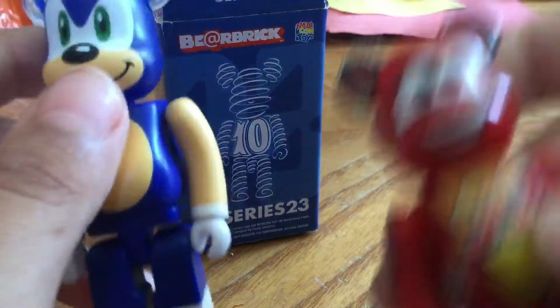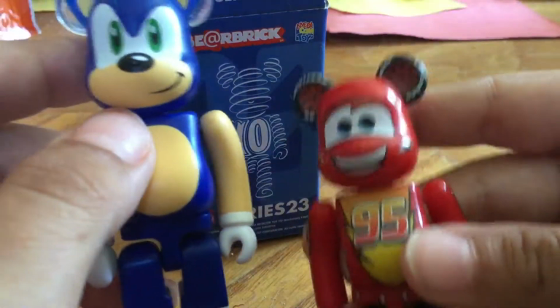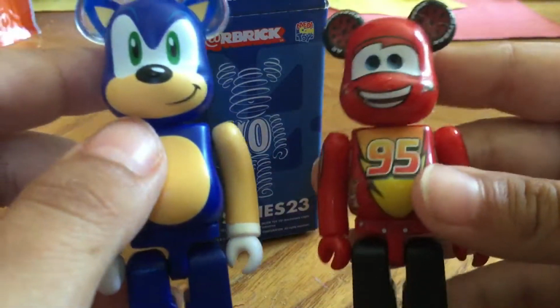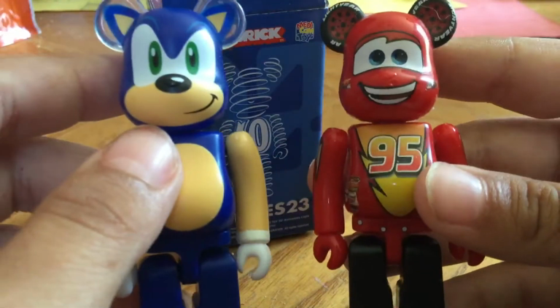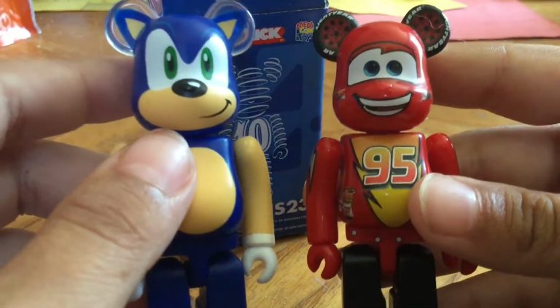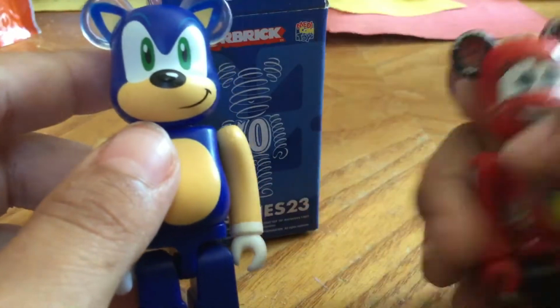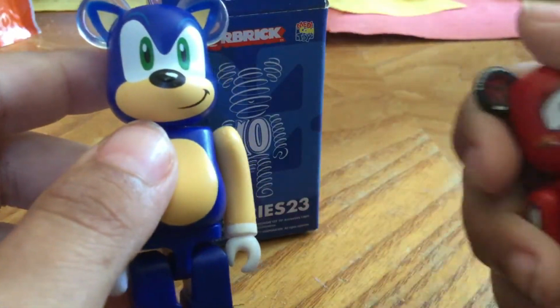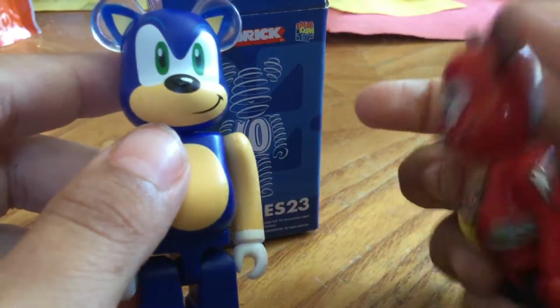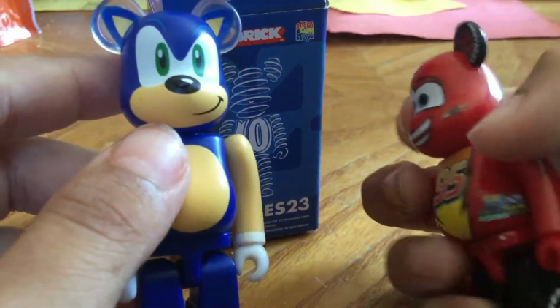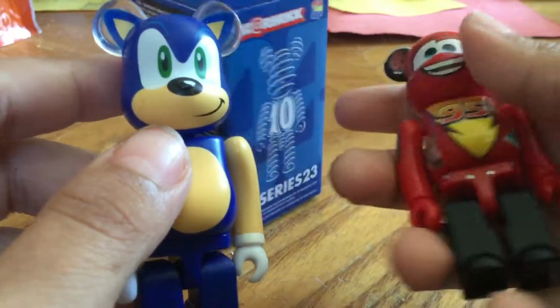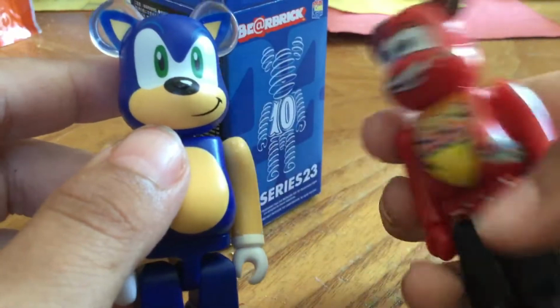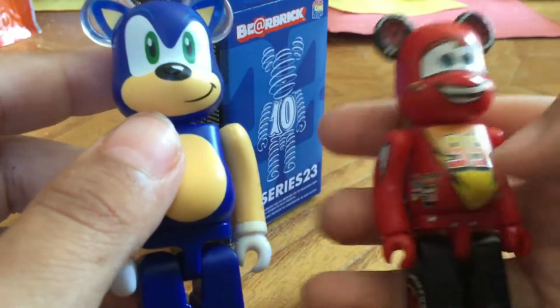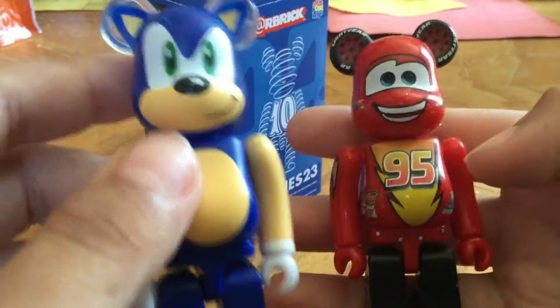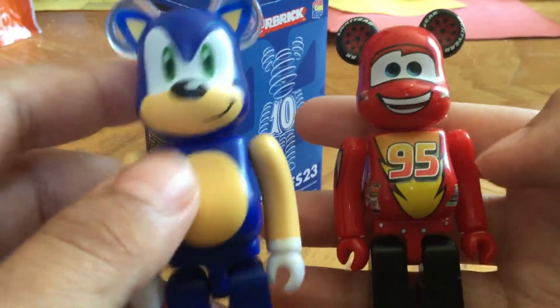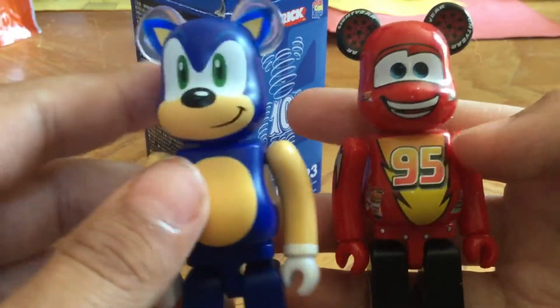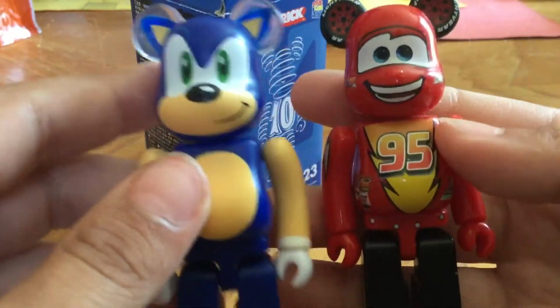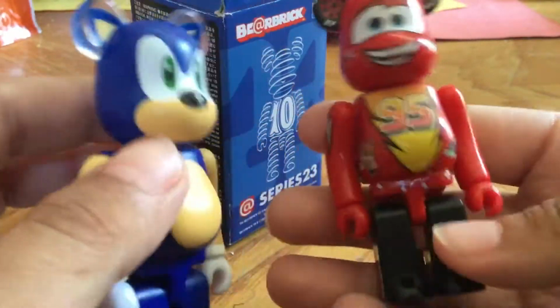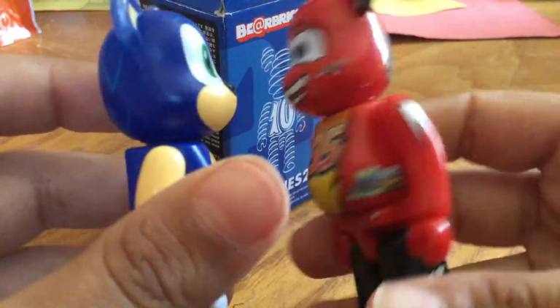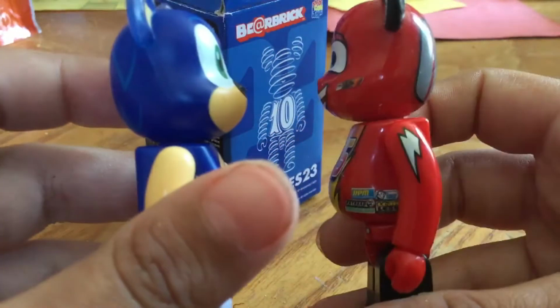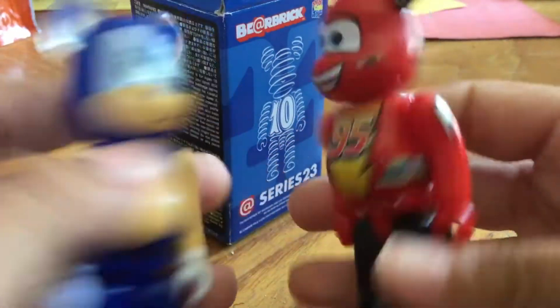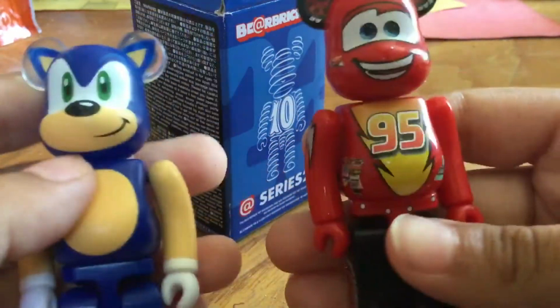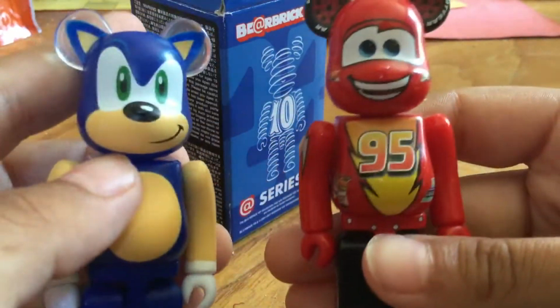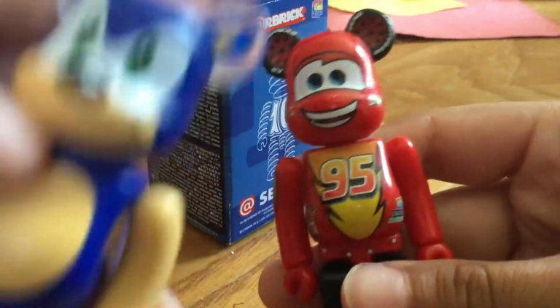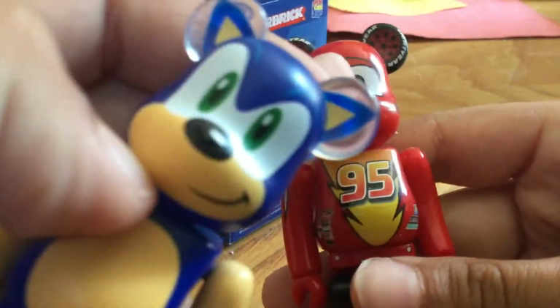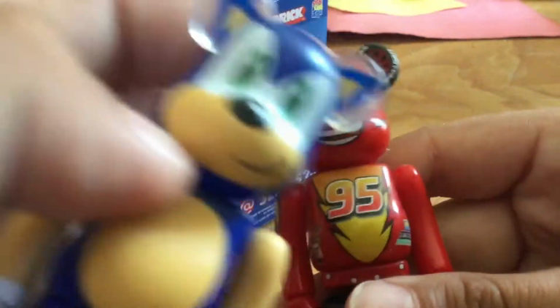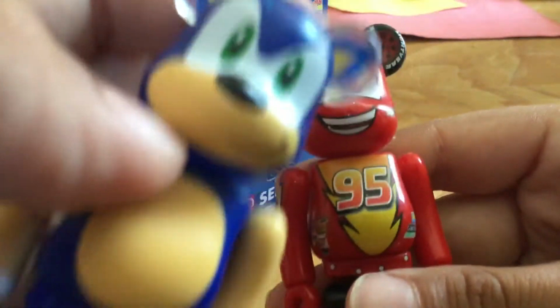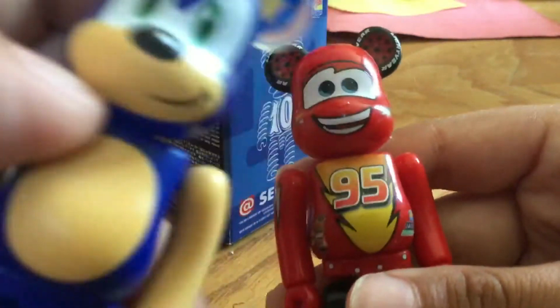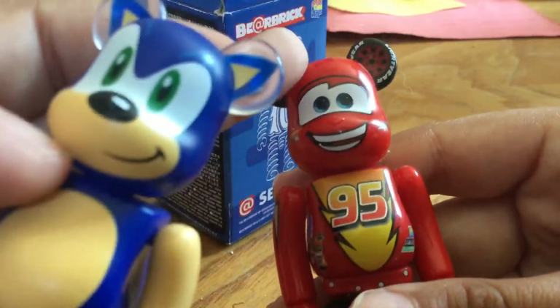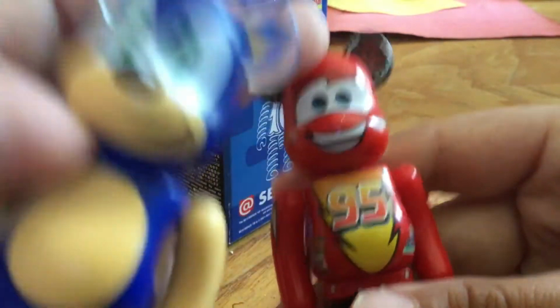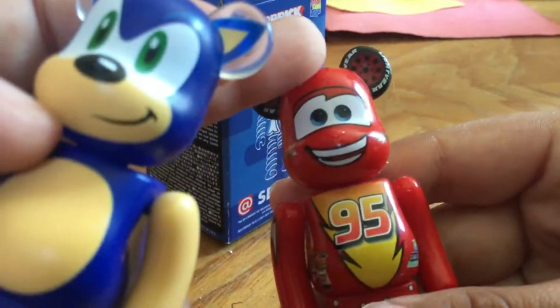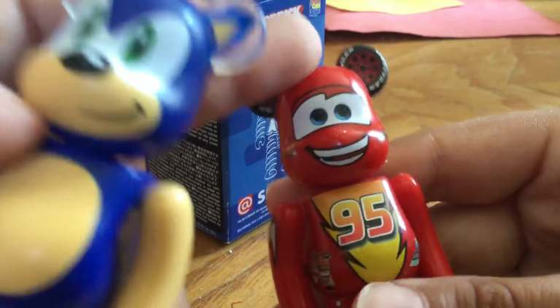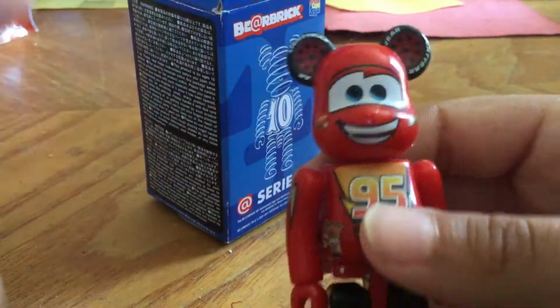I do have a Lightning McQueen bear brick — this one's more dirty. But I have two bear bricks. I'll do a video of him one day.